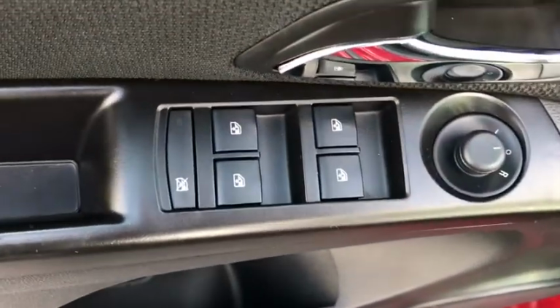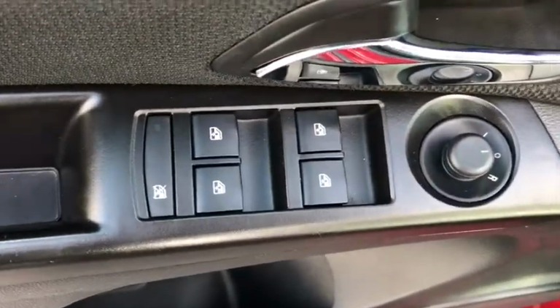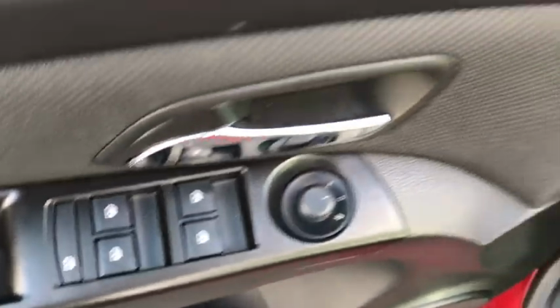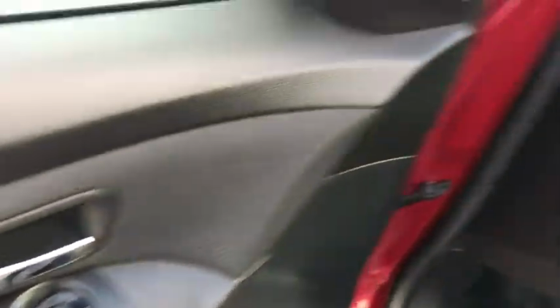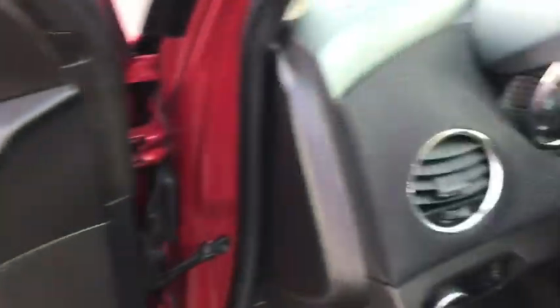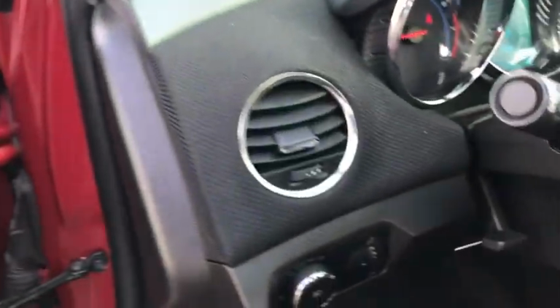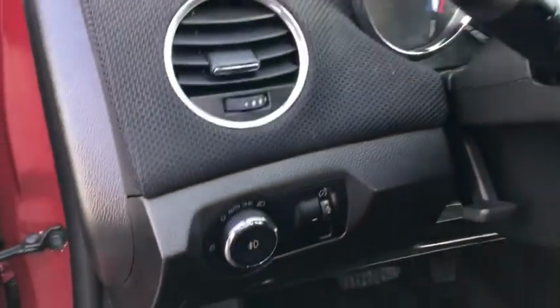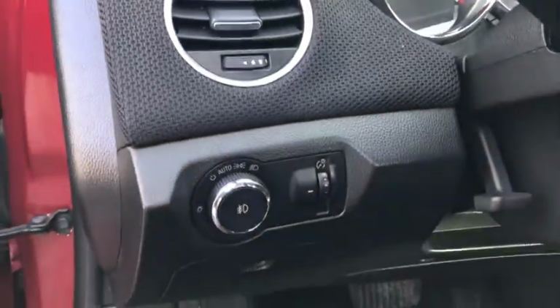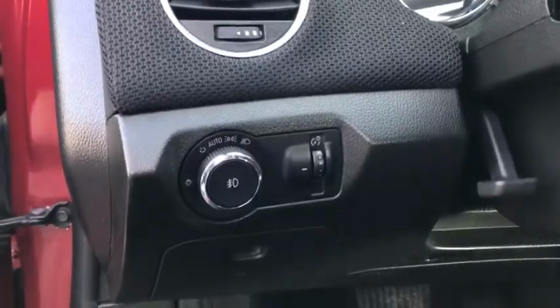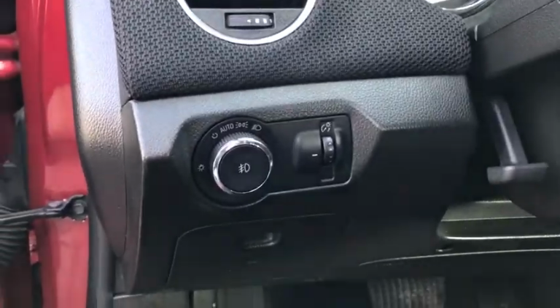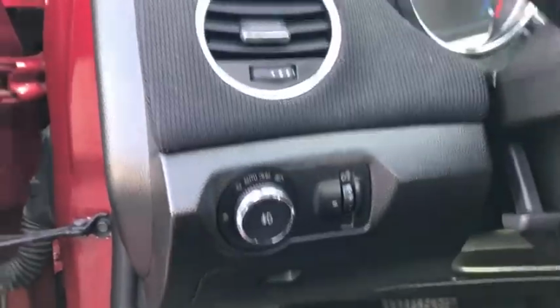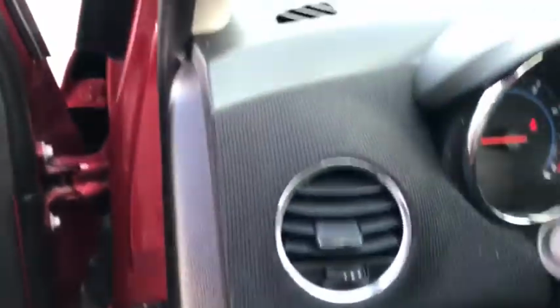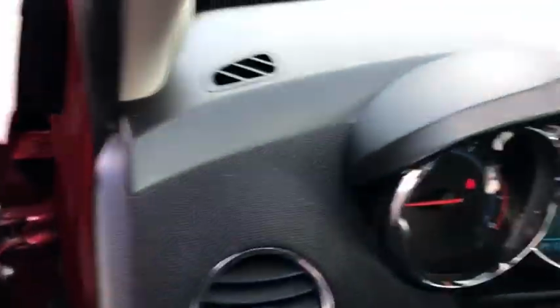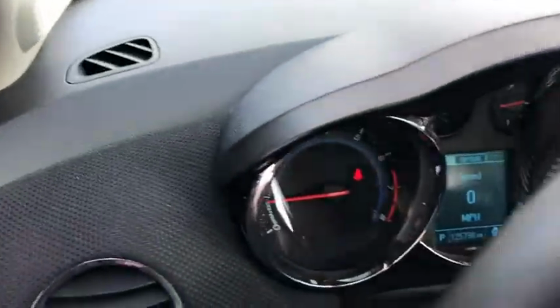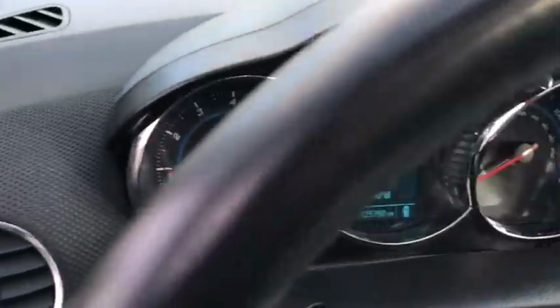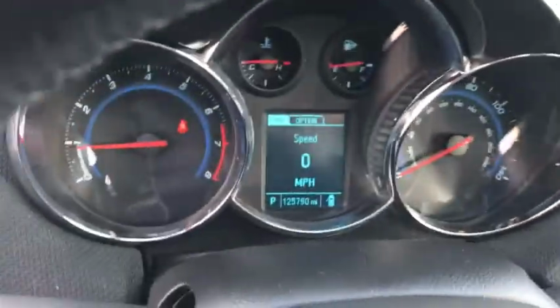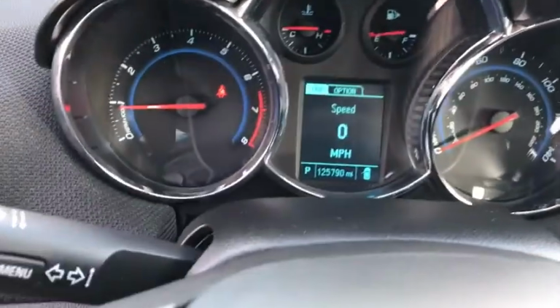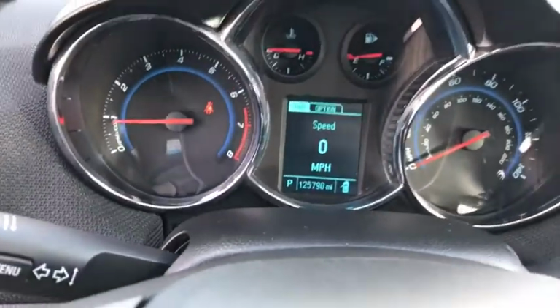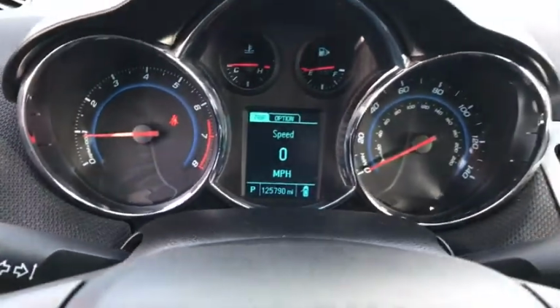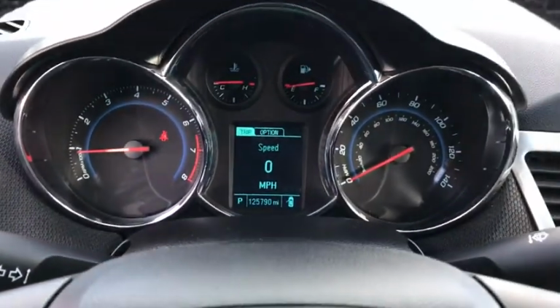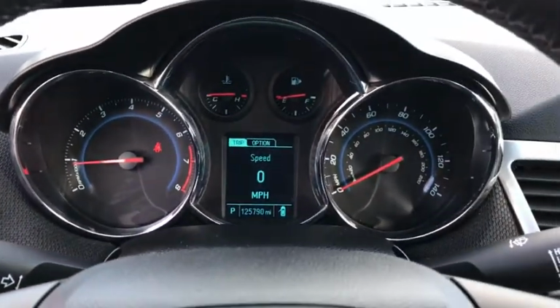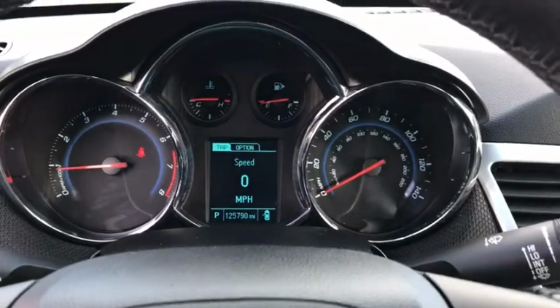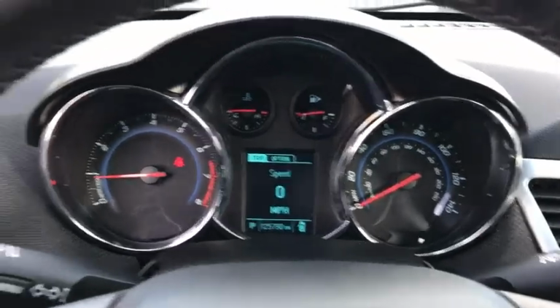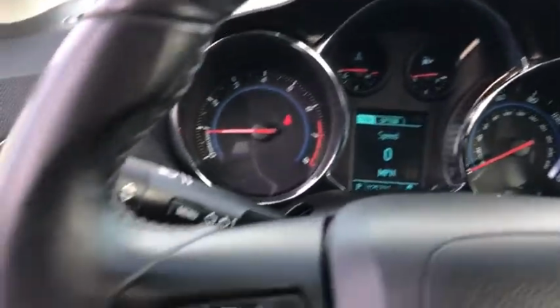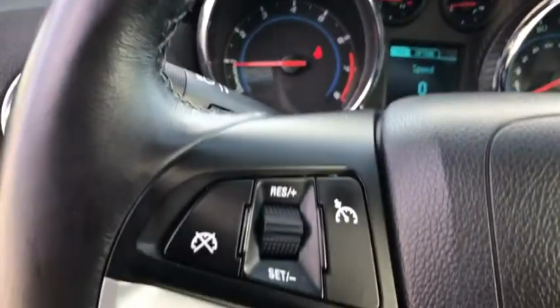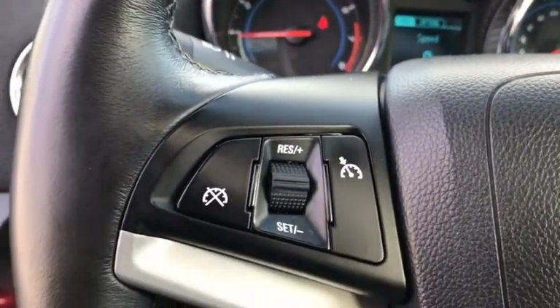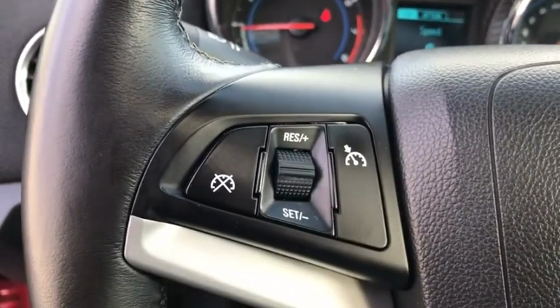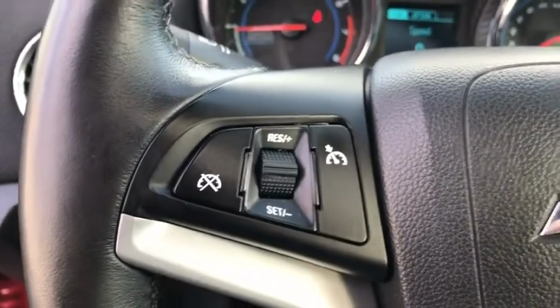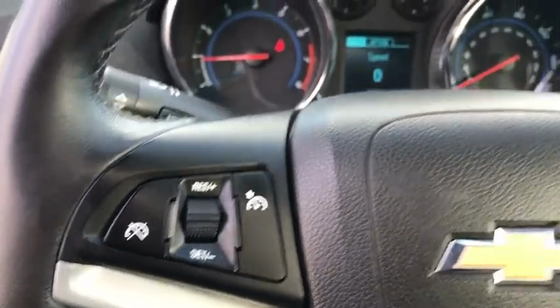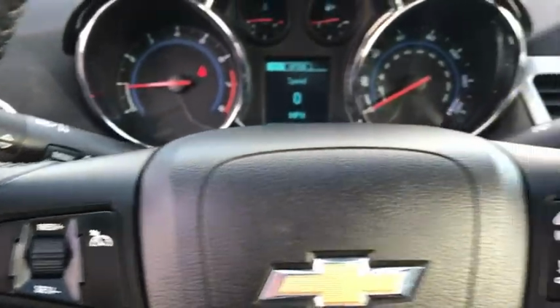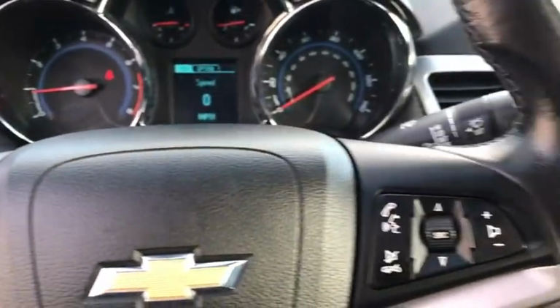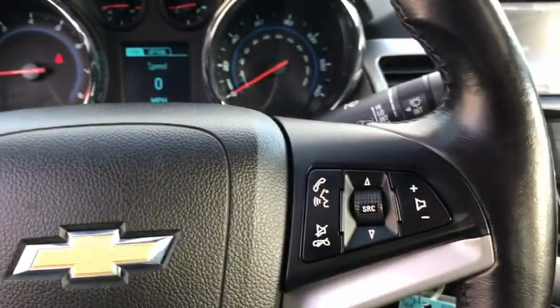Security system, heated front driver and passenger seat, CD player, trip computer, rear window defroster, brake assist, Sirius satellite radio, panic alarm, remote keyless entry.